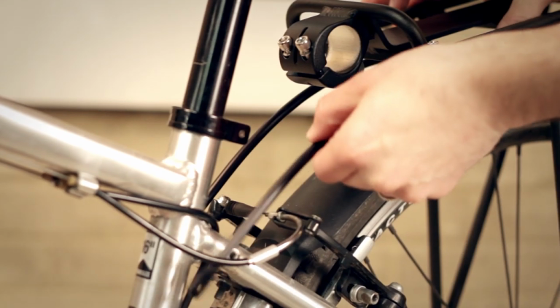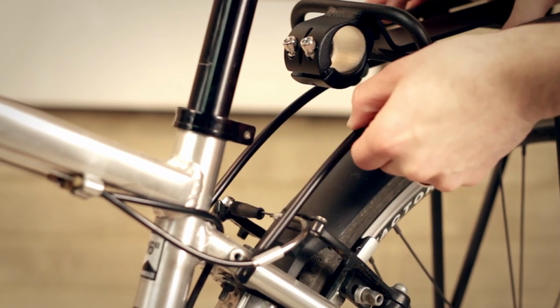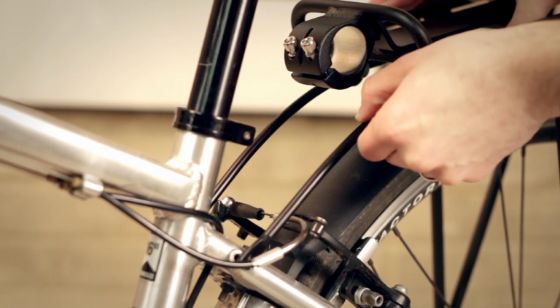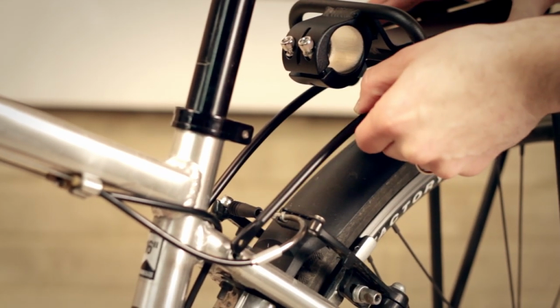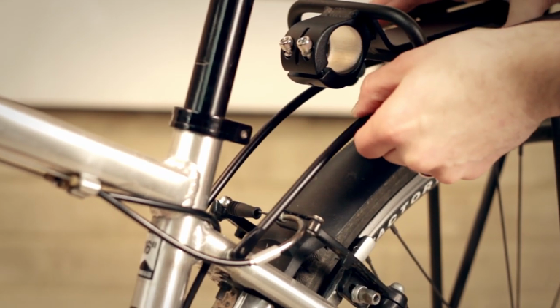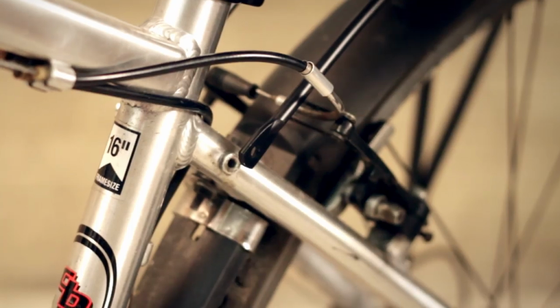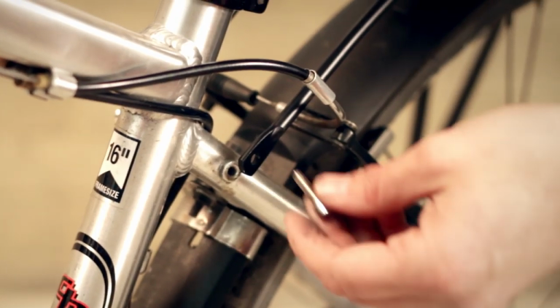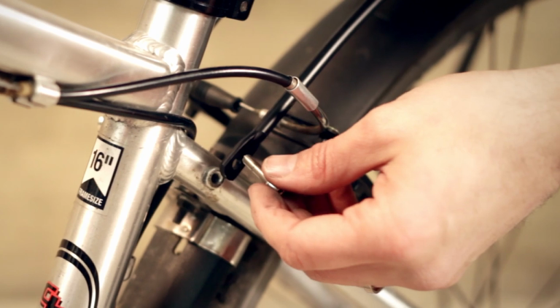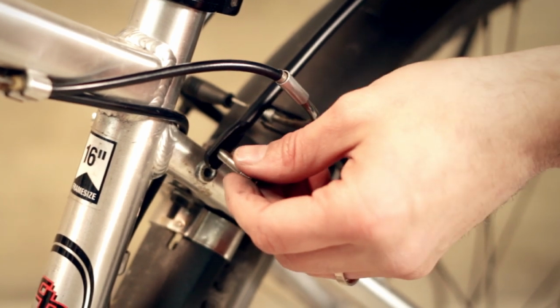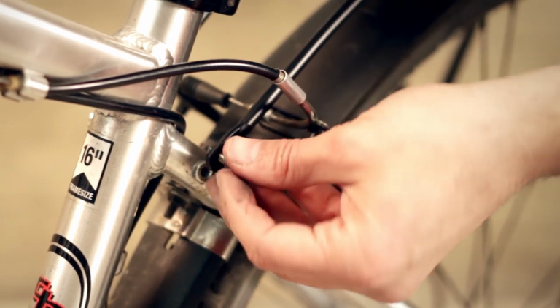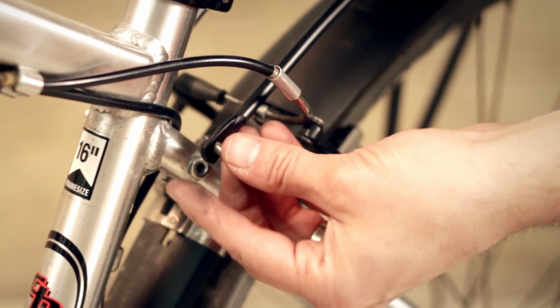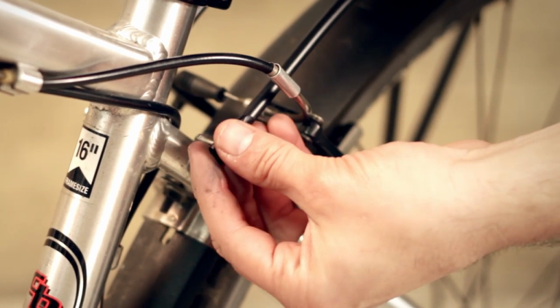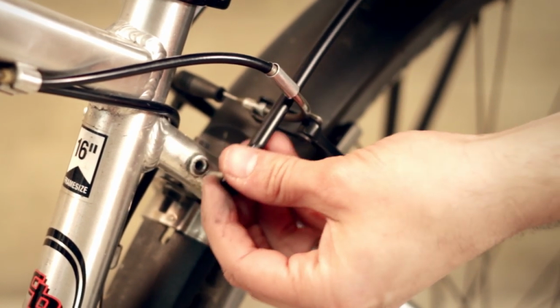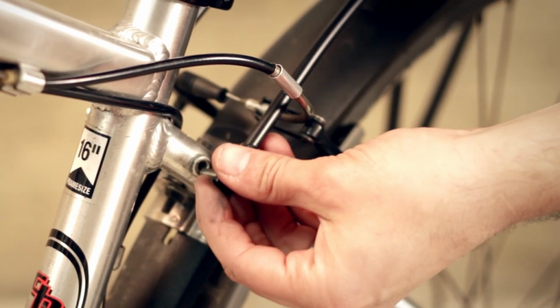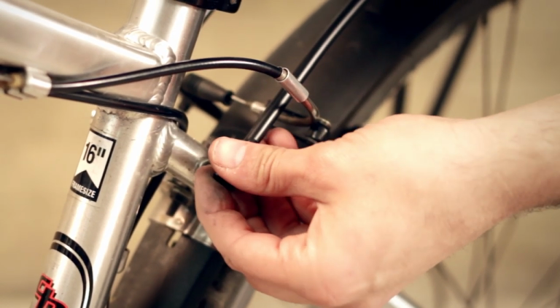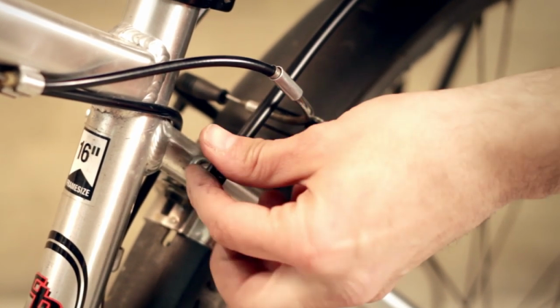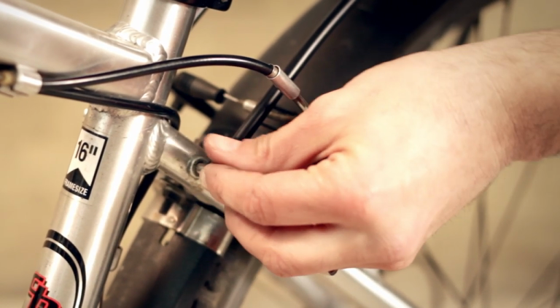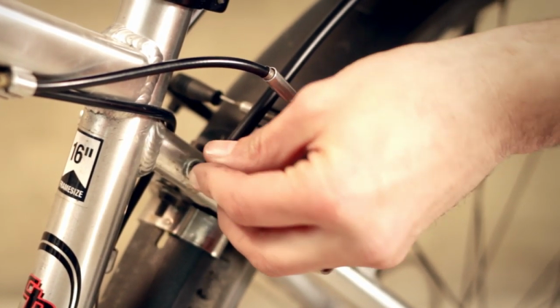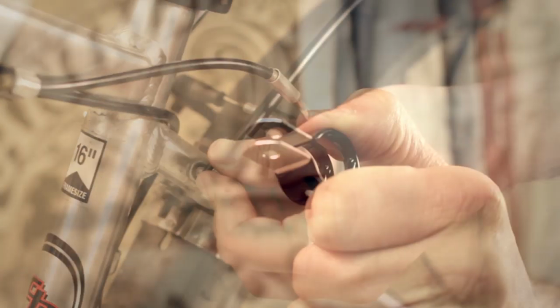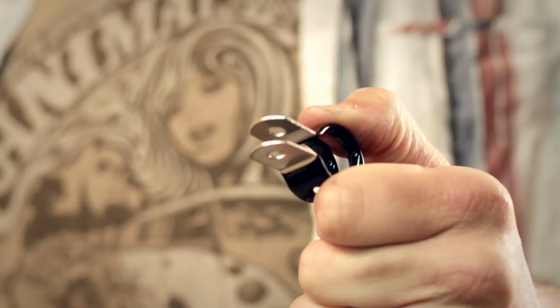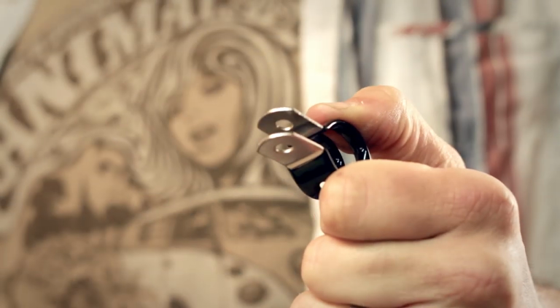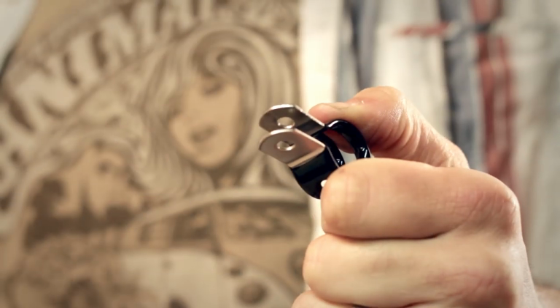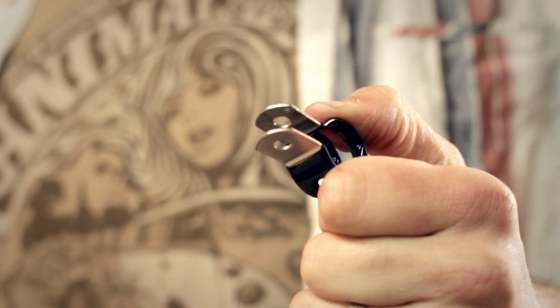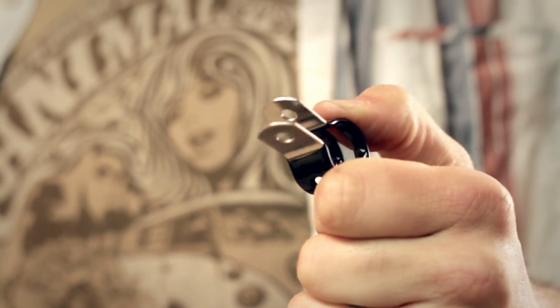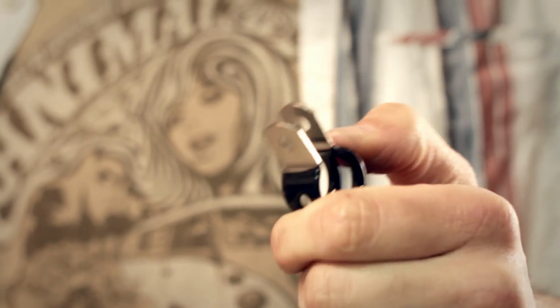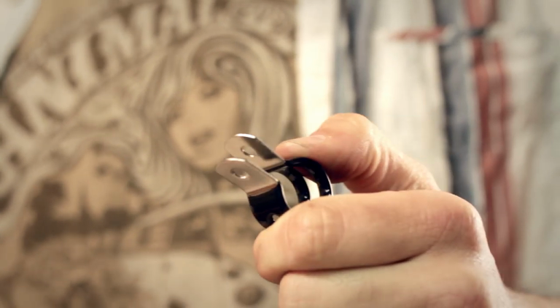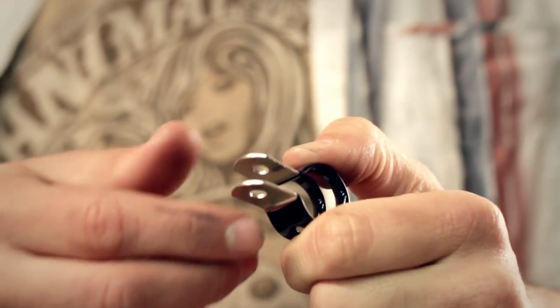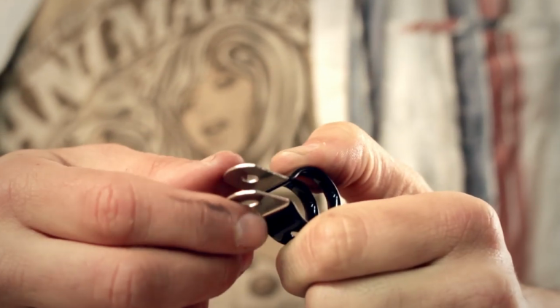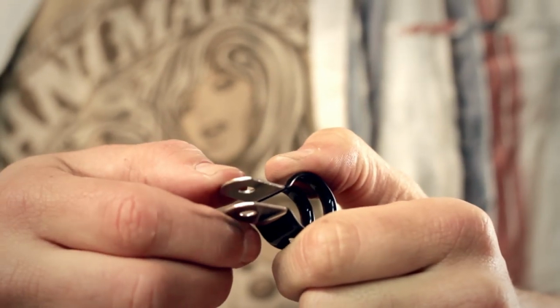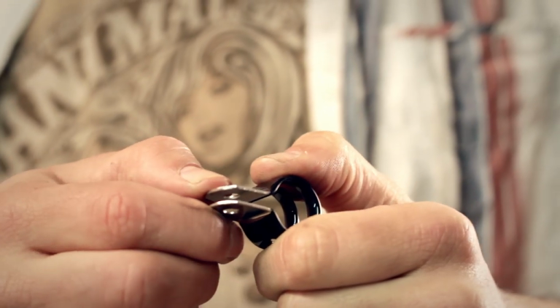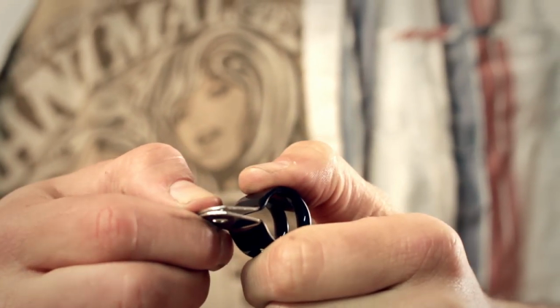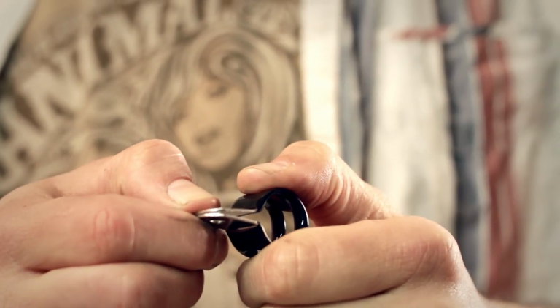Next, we'll screw the front arms of the rack into the holes near the rear brakes. Some bikes don't have these, but the CSR Max comes with these rubberized clamps which clip to the frame, and you can use these instead.